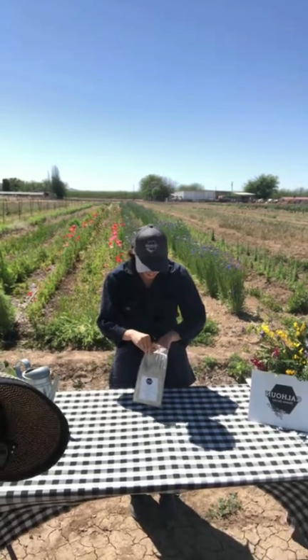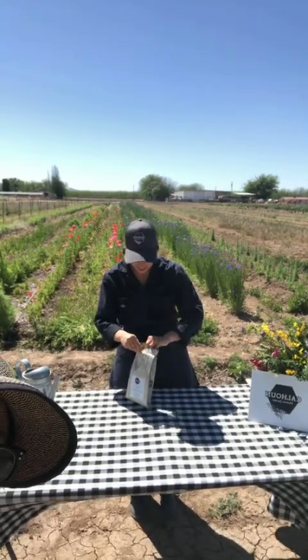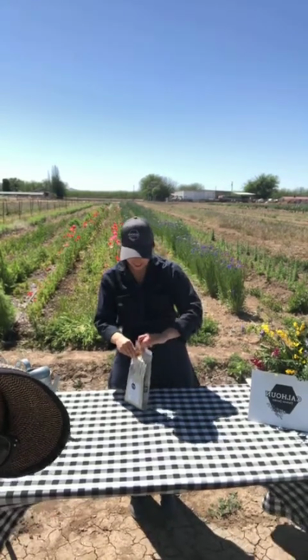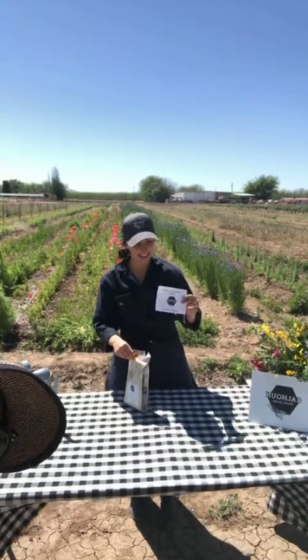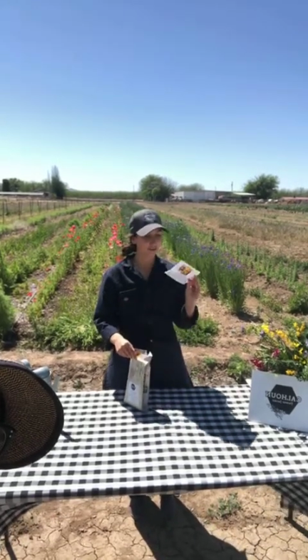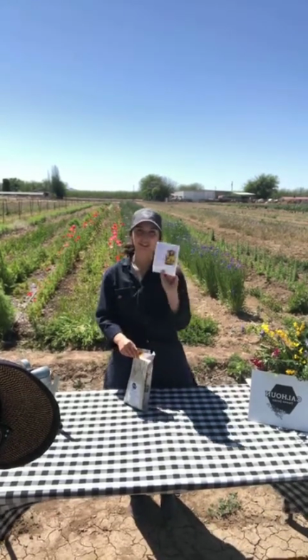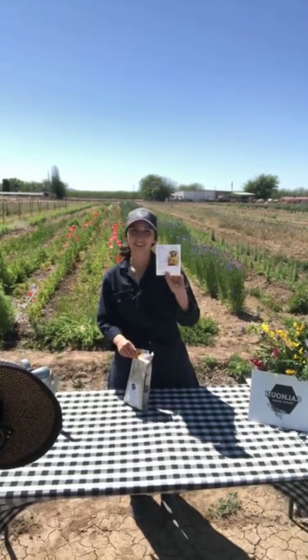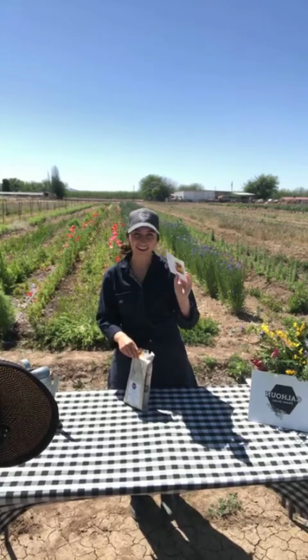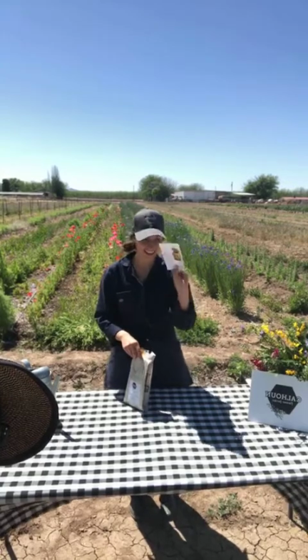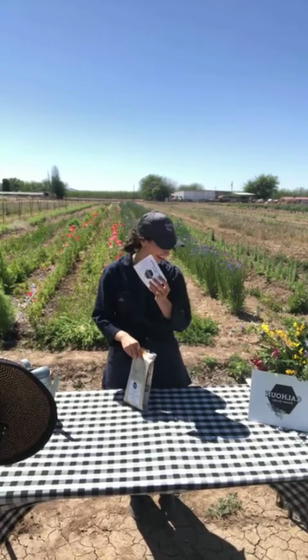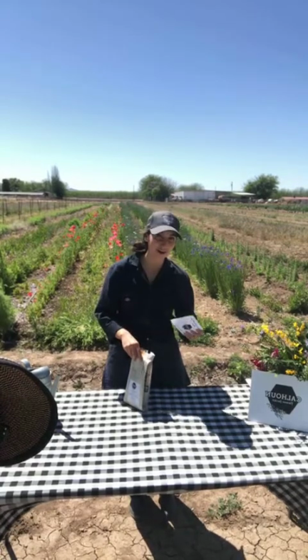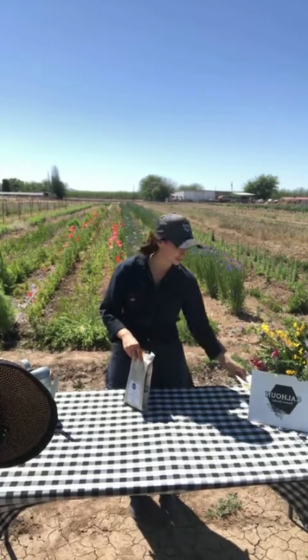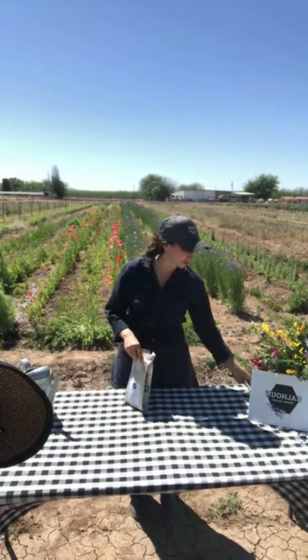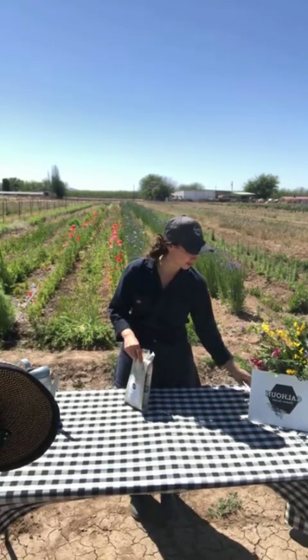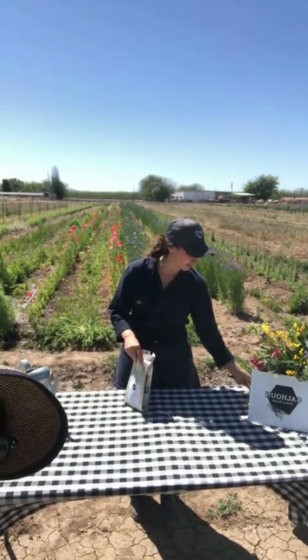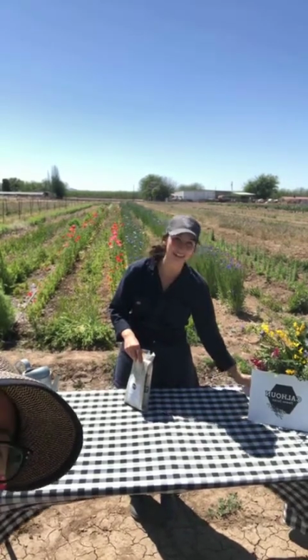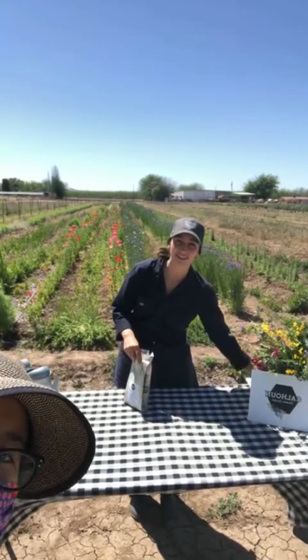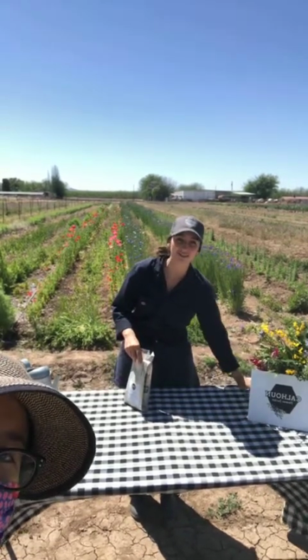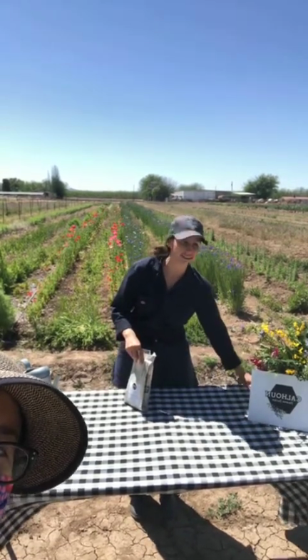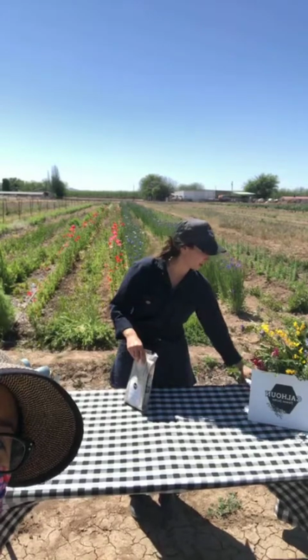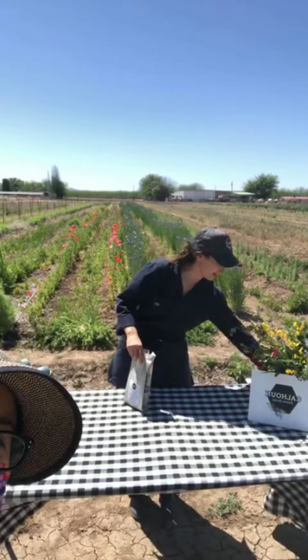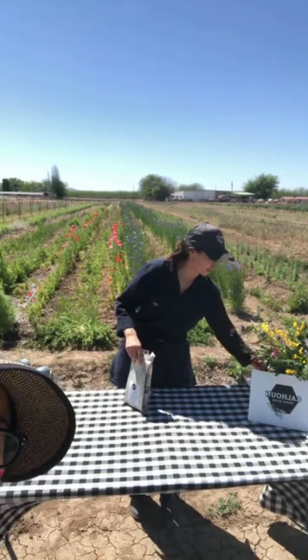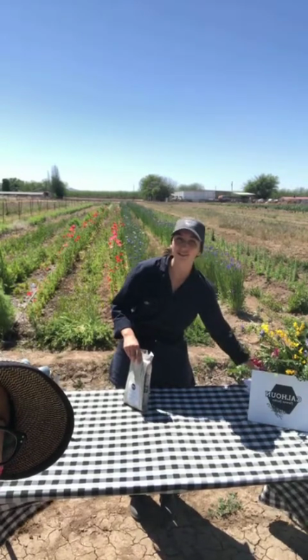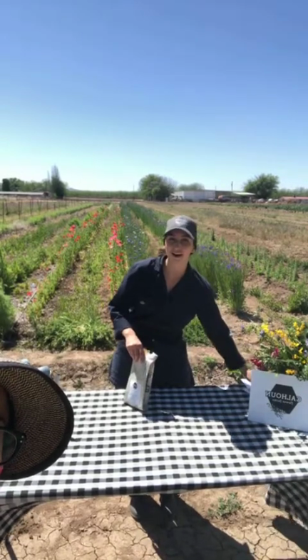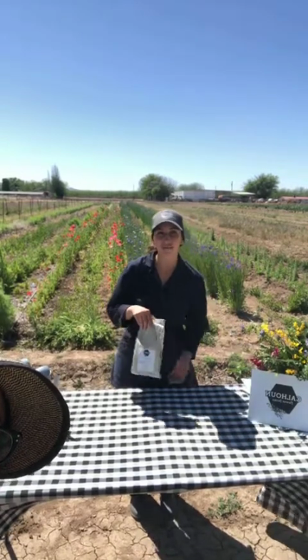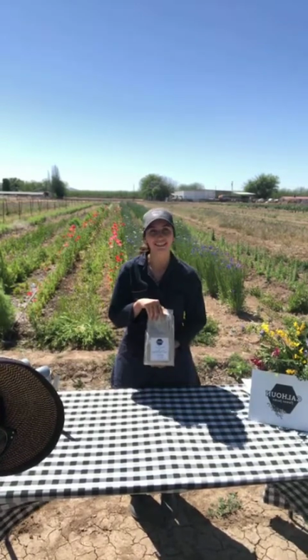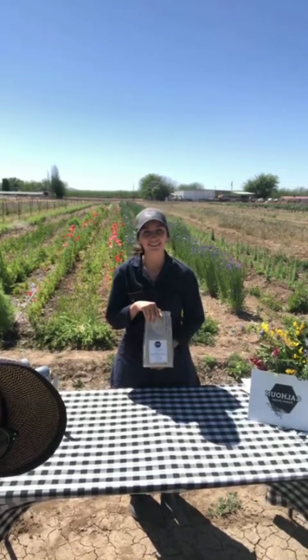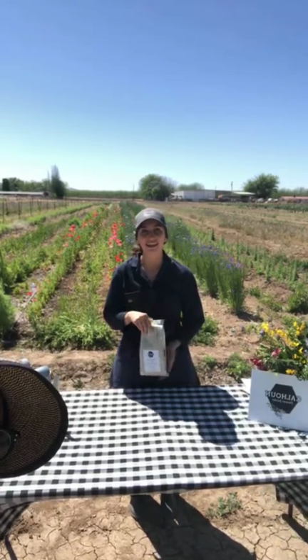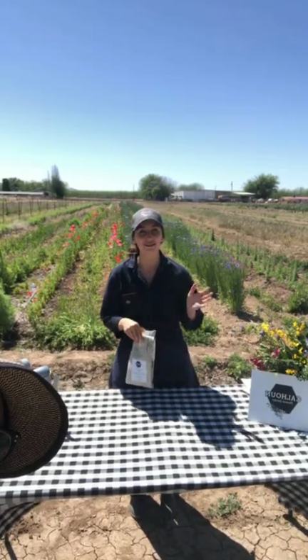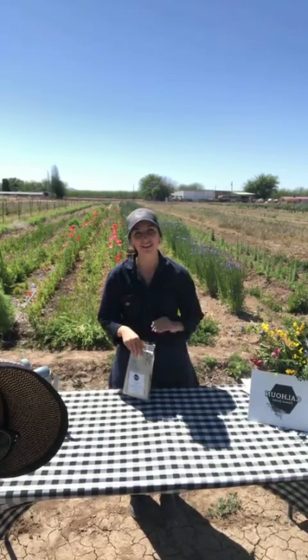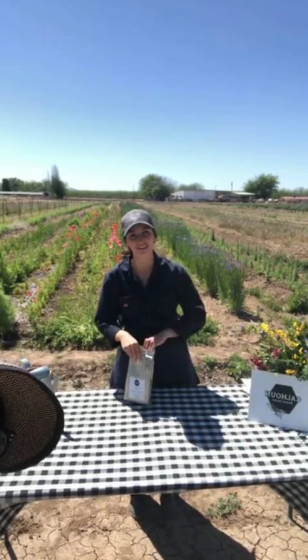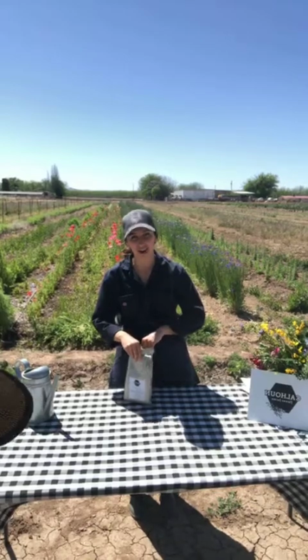In a kit you'll find an instruction card and a little thank you note, because we are so grateful. We have had such an enthusiastic response from all of you on our planting kits, so thank you so much for your response.